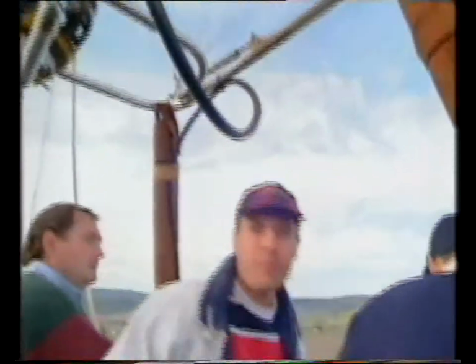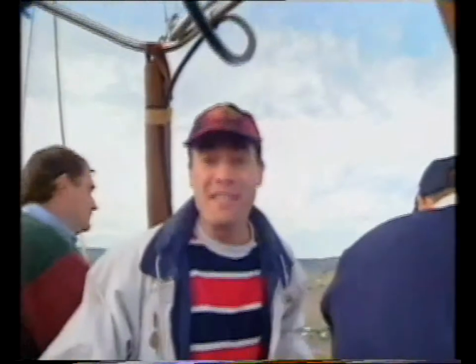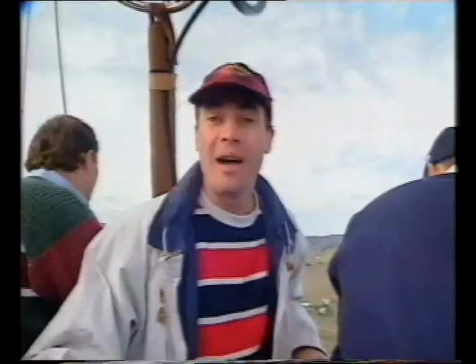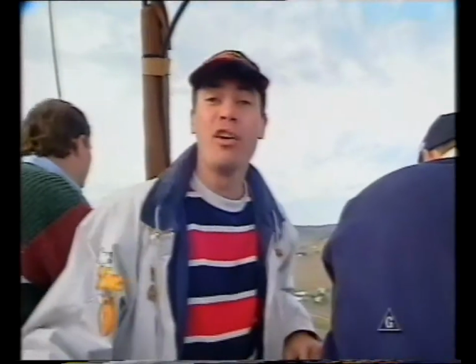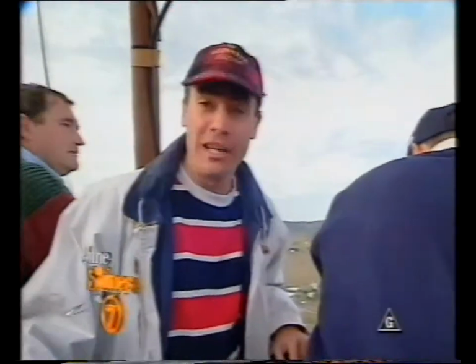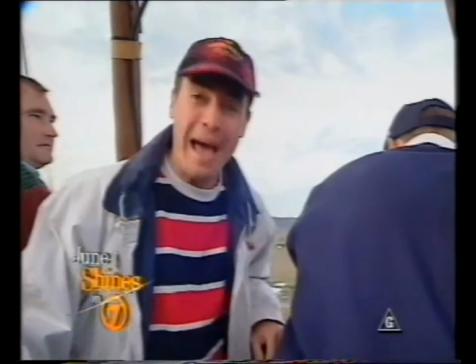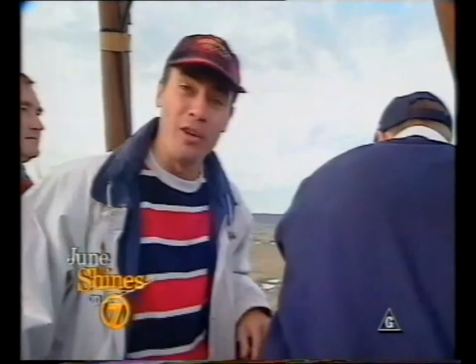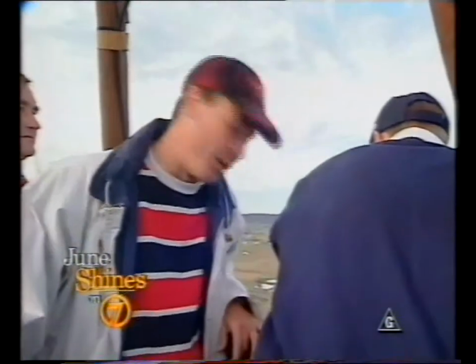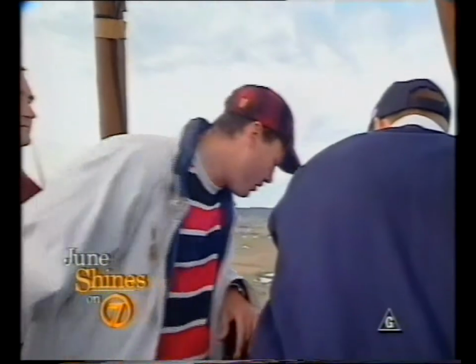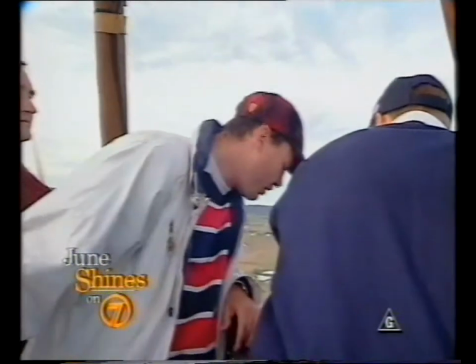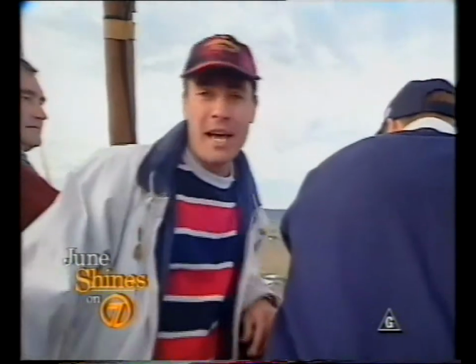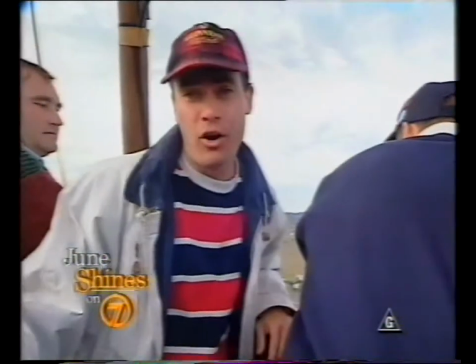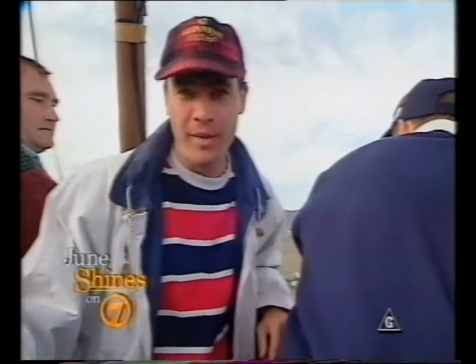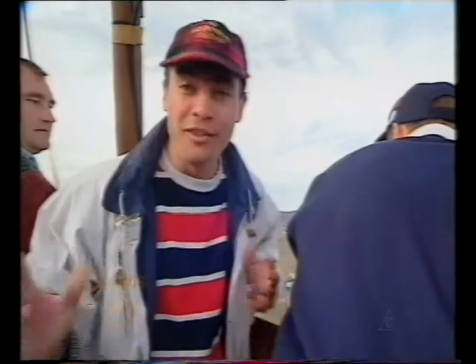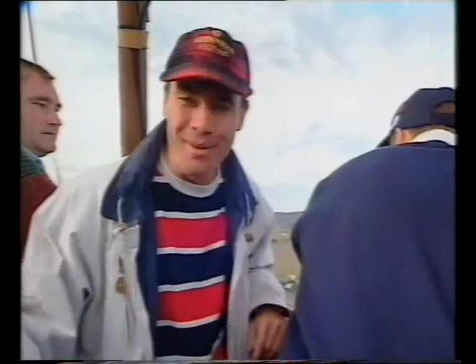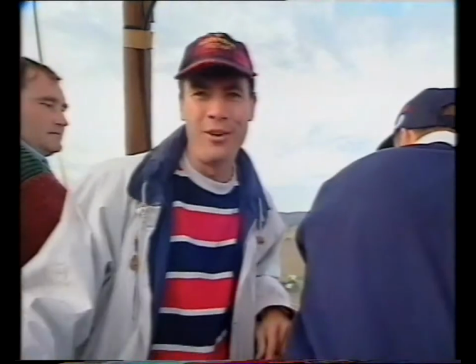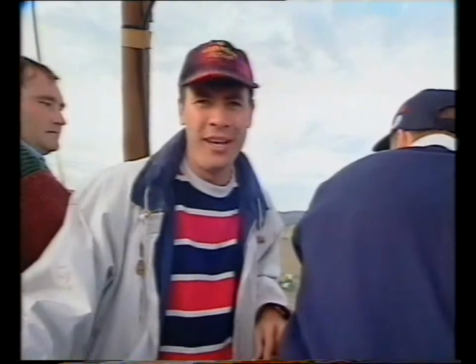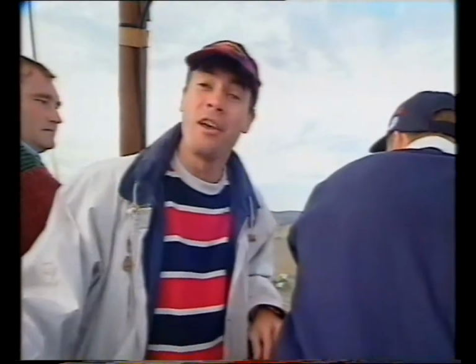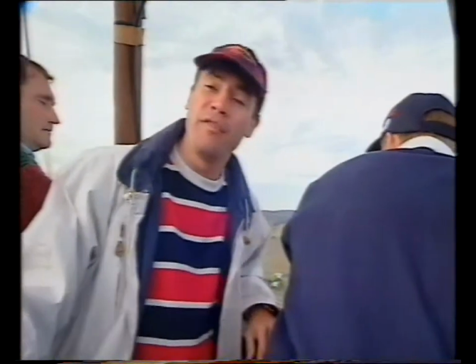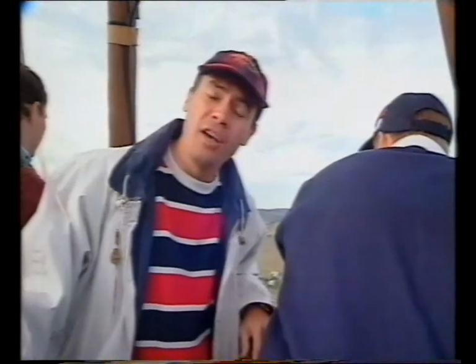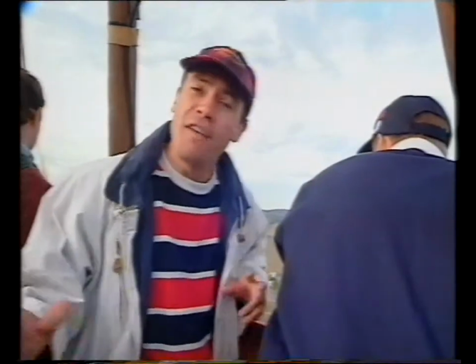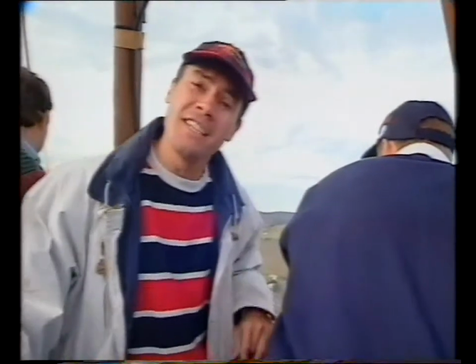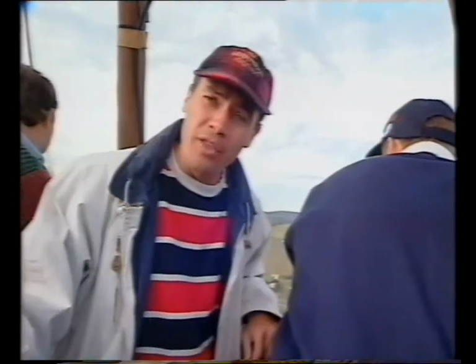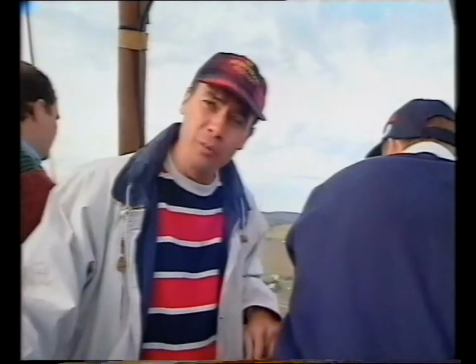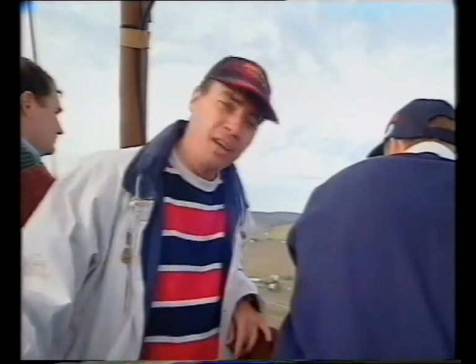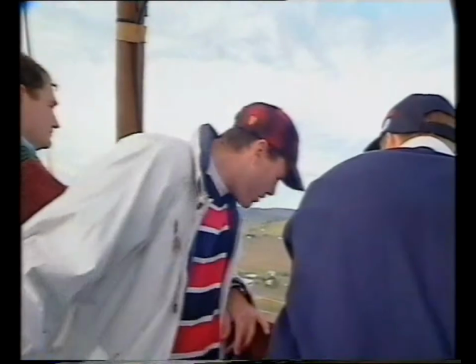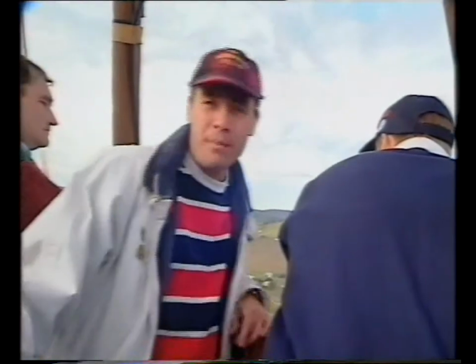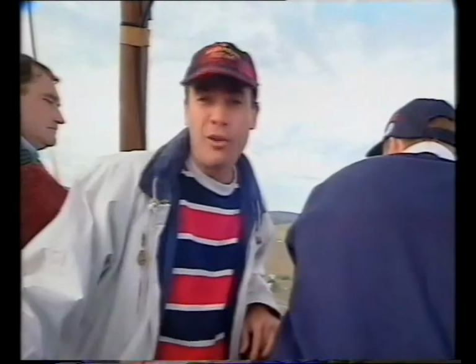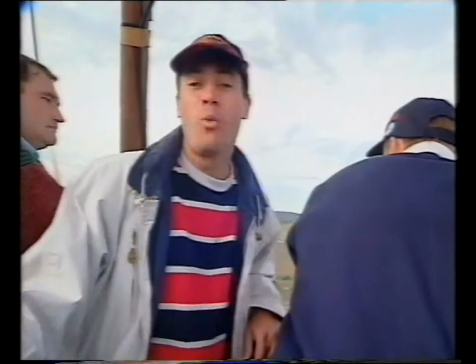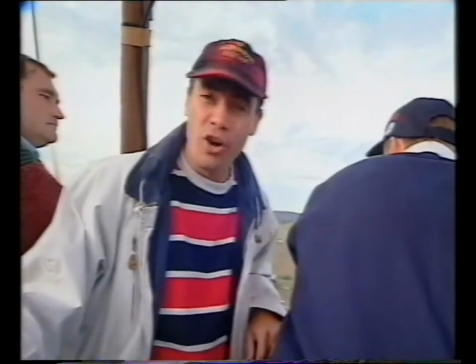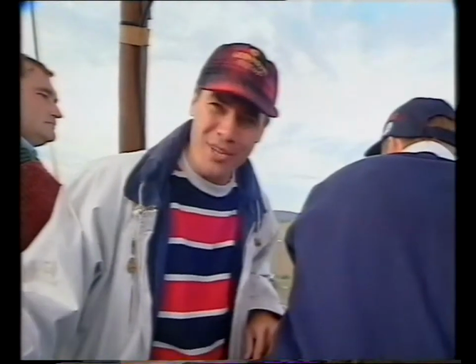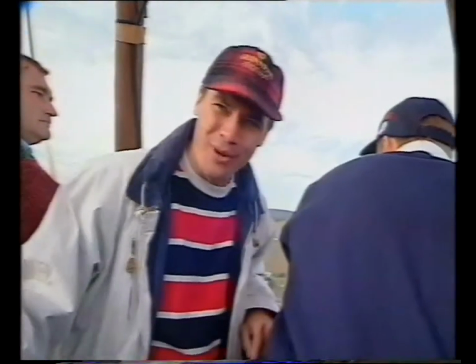From 3,000 feet up, the Lockyer Valley looks an absolute picture below. If you're going to take to the sky in a hot air balloon, then this is the place to do it. It's an incredible view and in fact it's exactly what they told me. The ground below looks like one giant patchwork quilt.